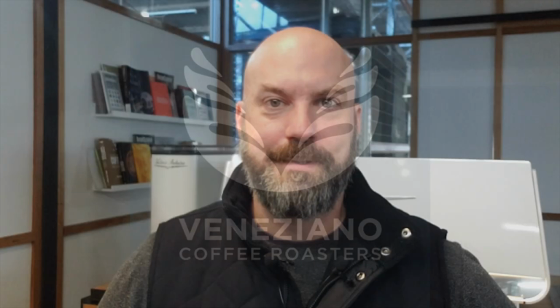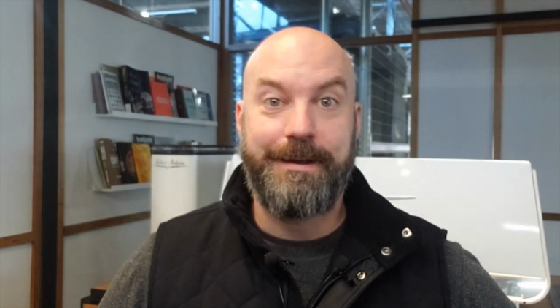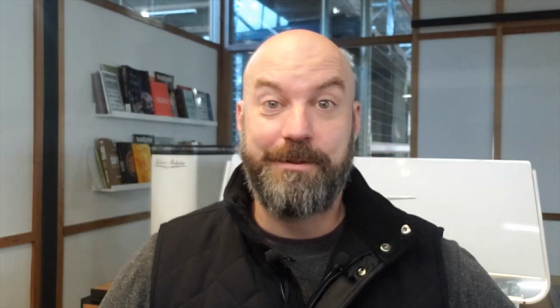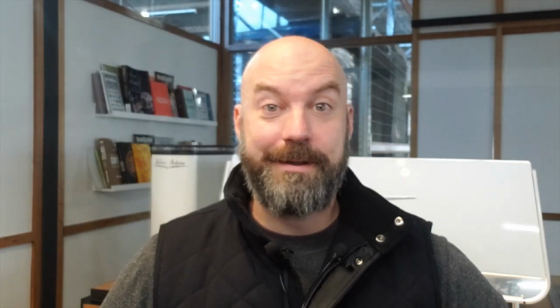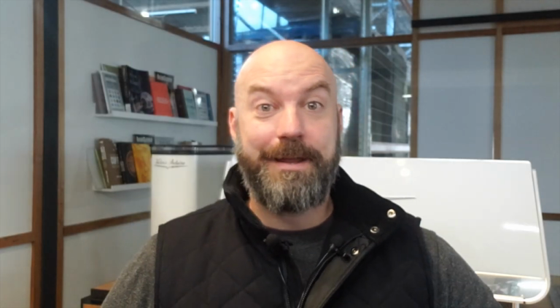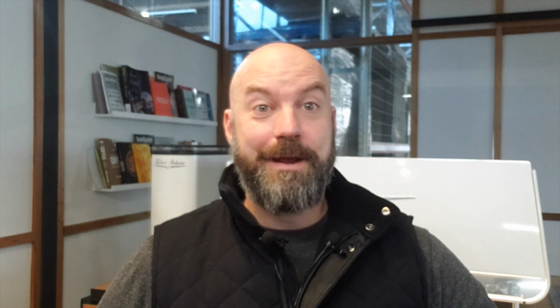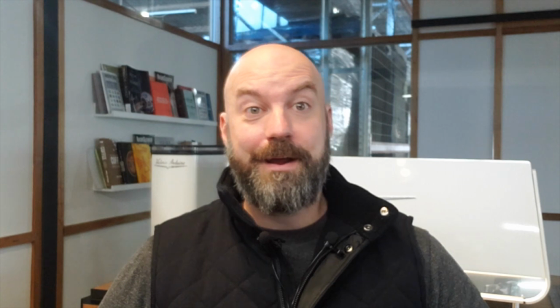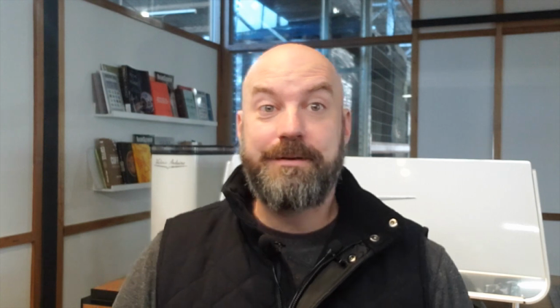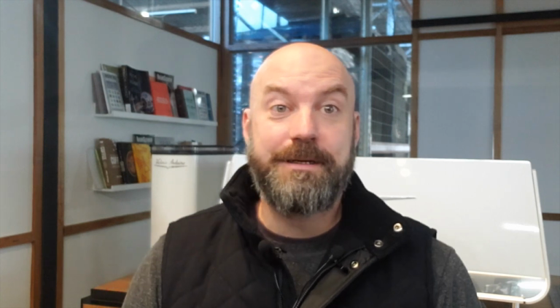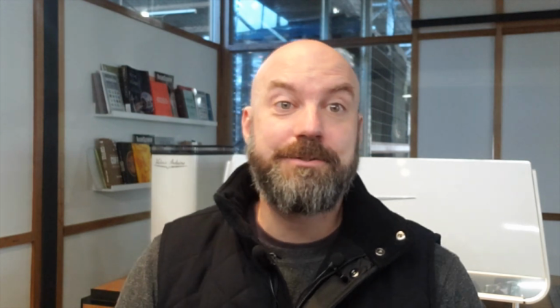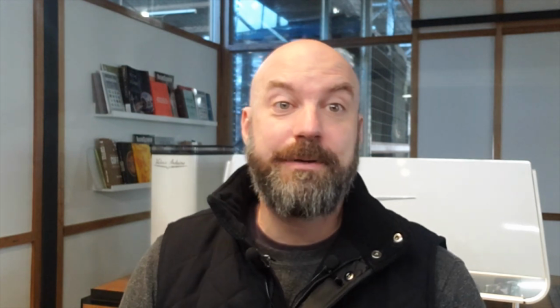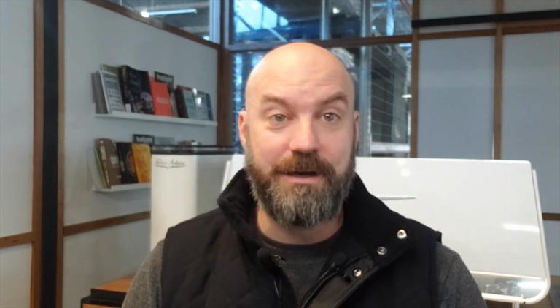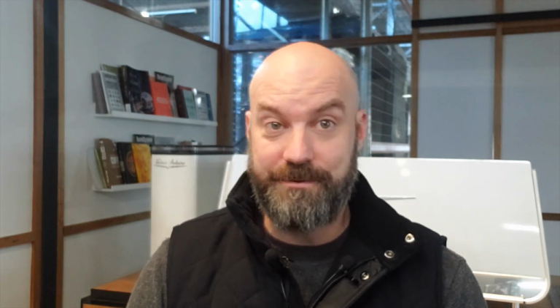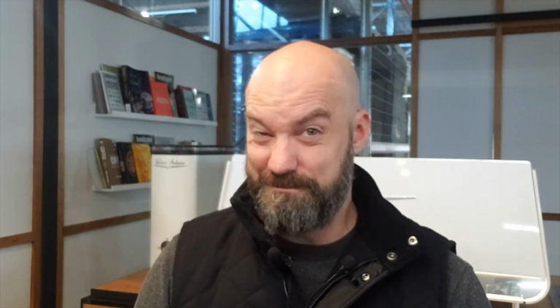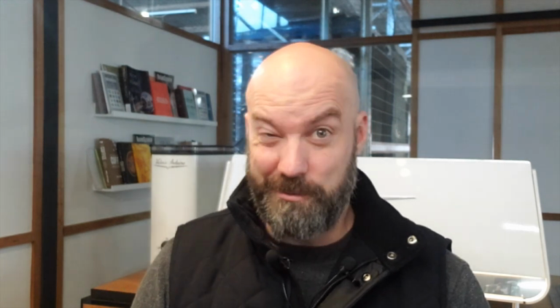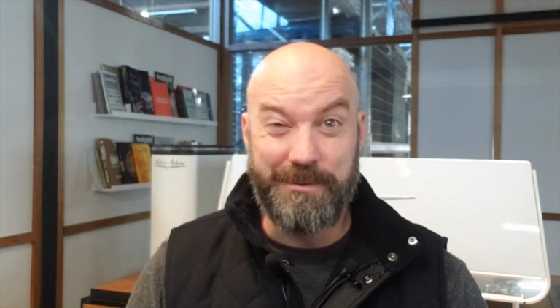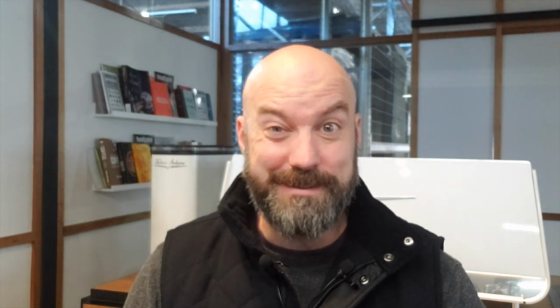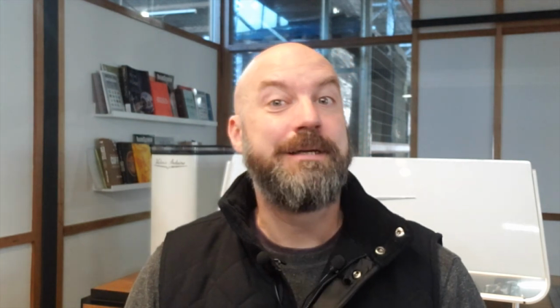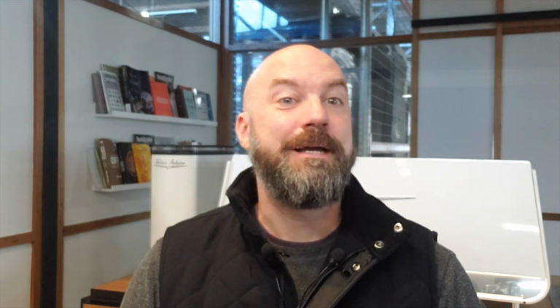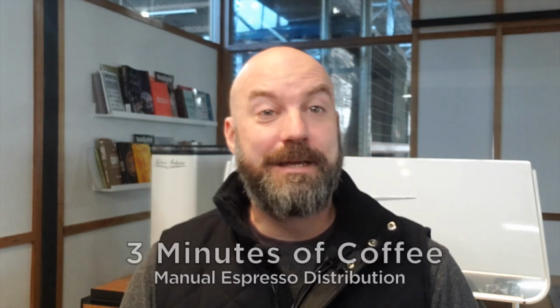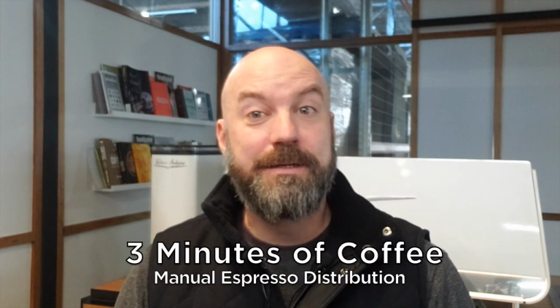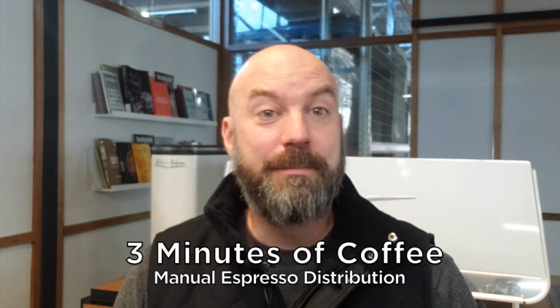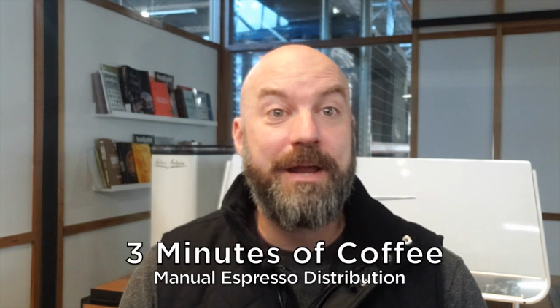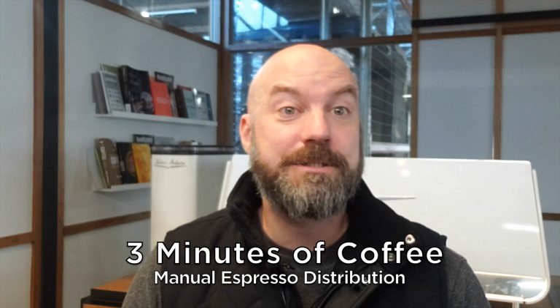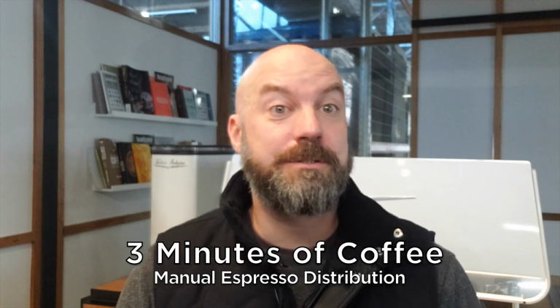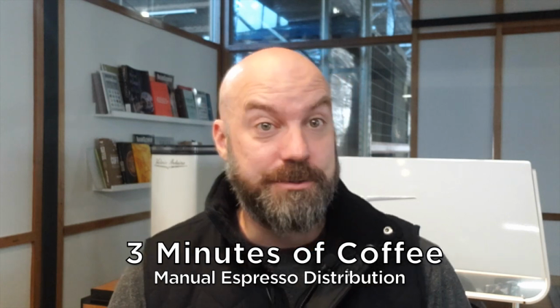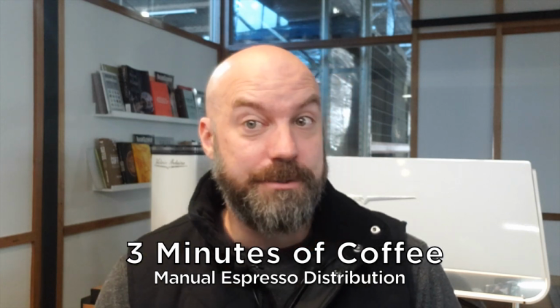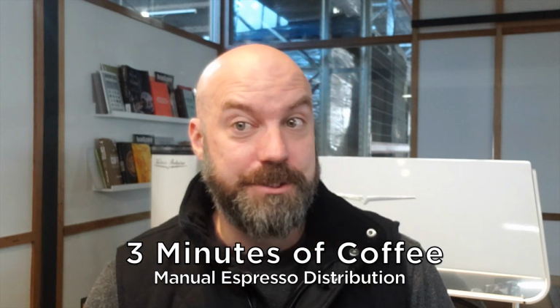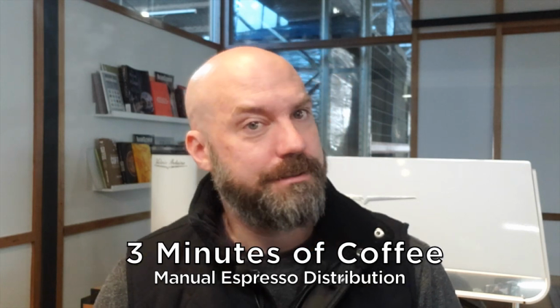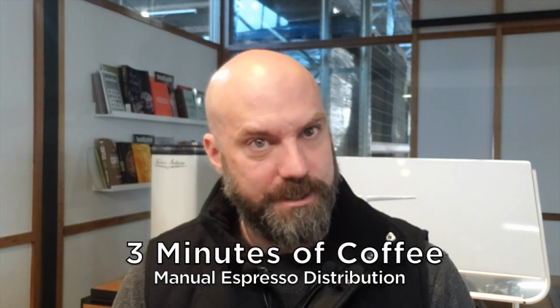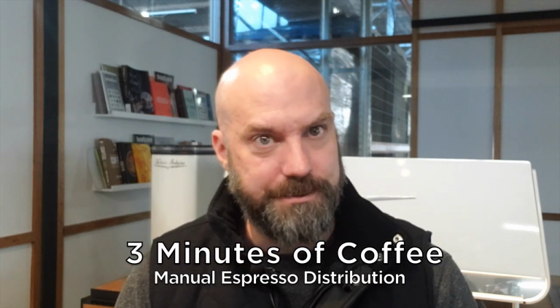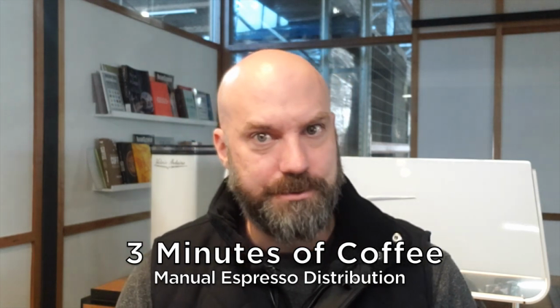Hi, I'm Pete Licata, and I'm here to talk to you about coffee for around three minutes. Today I'm going to talk about manual espresso distribution, not using a tool.